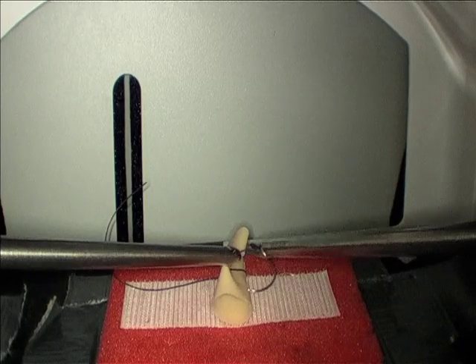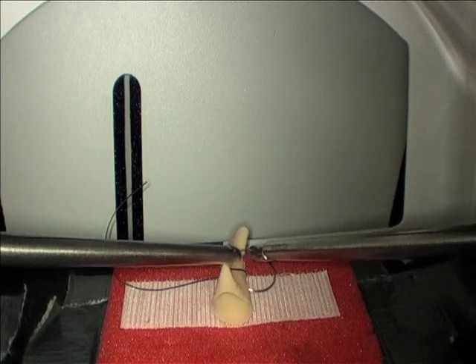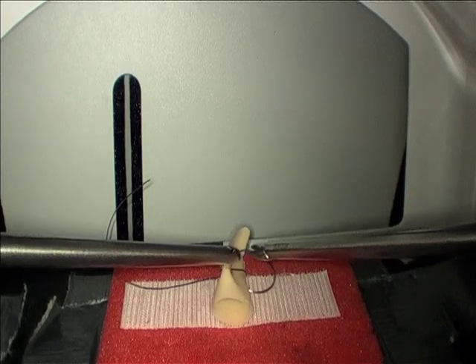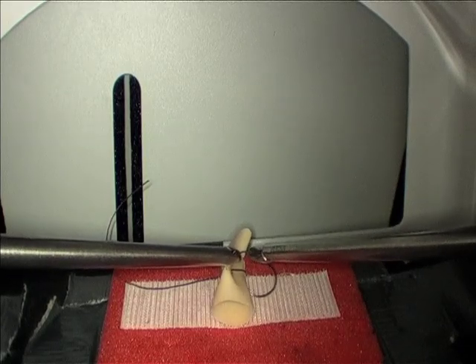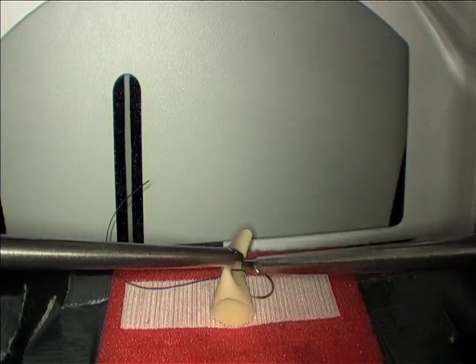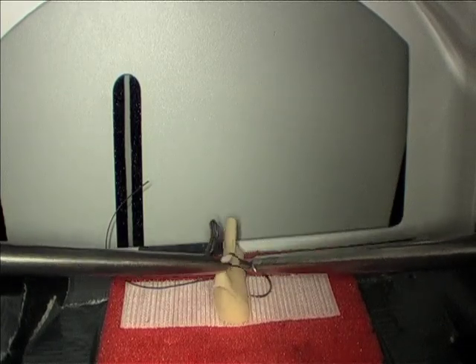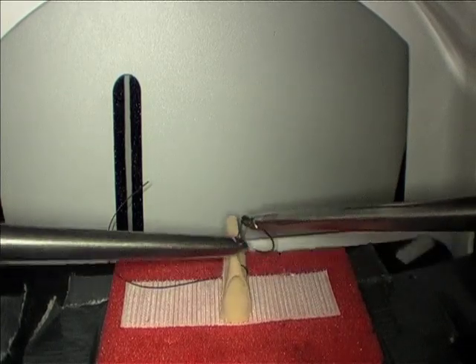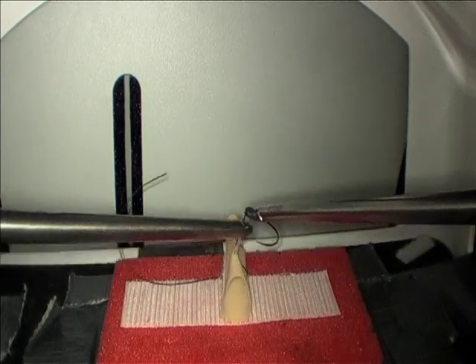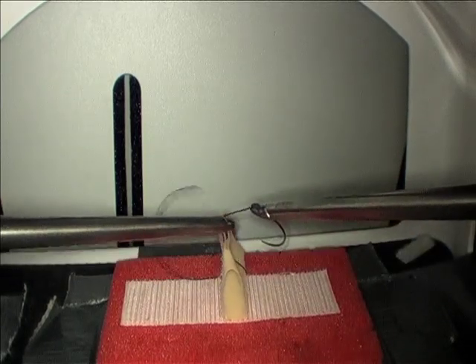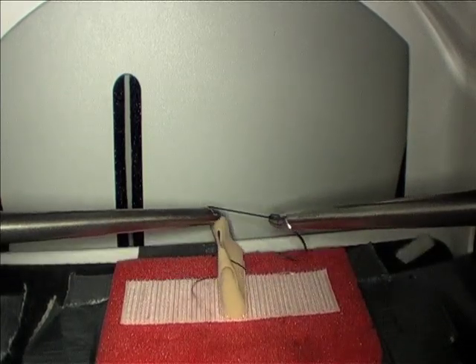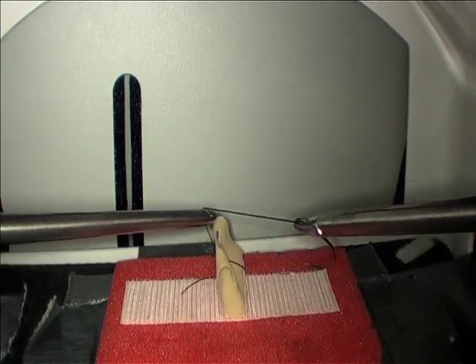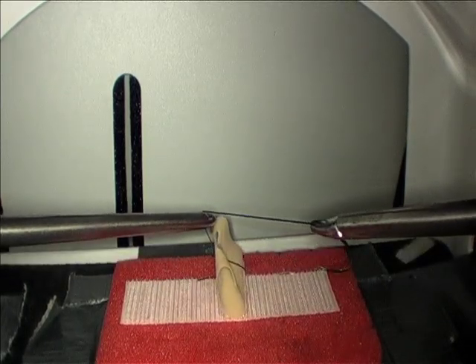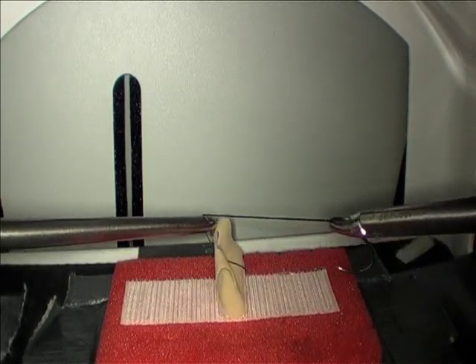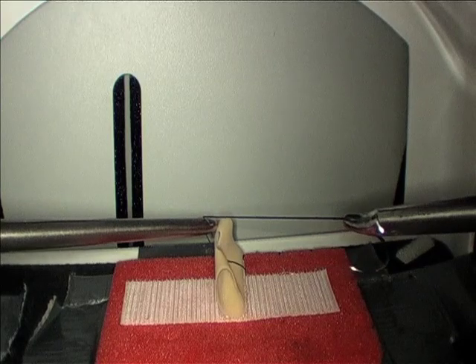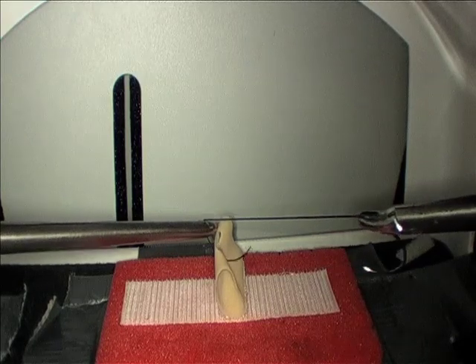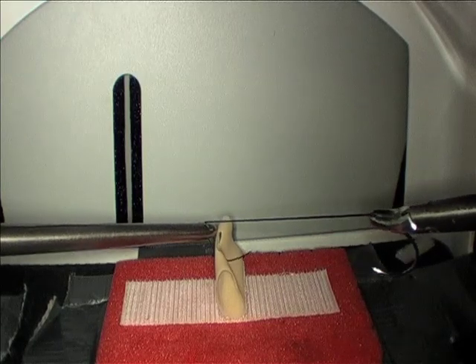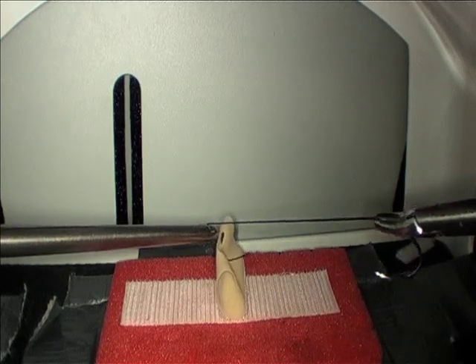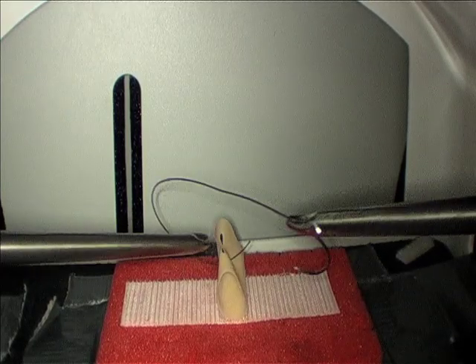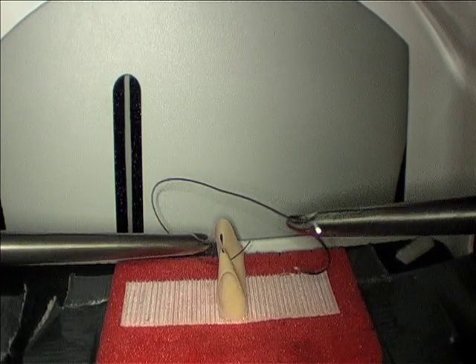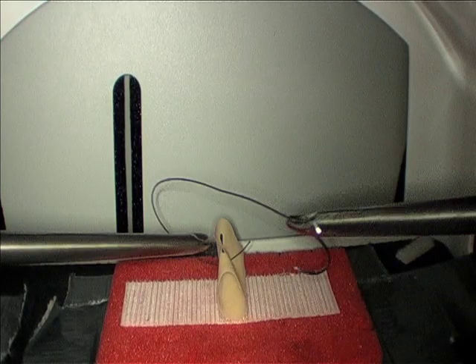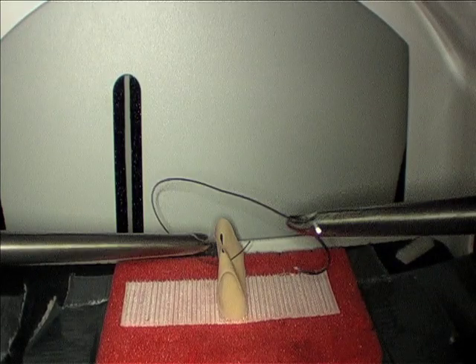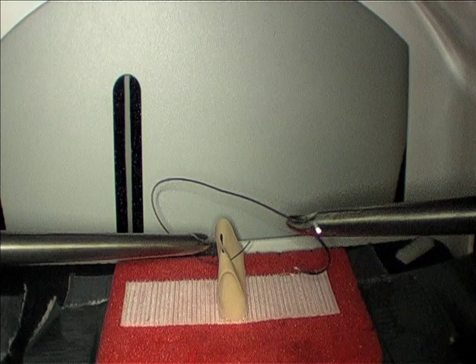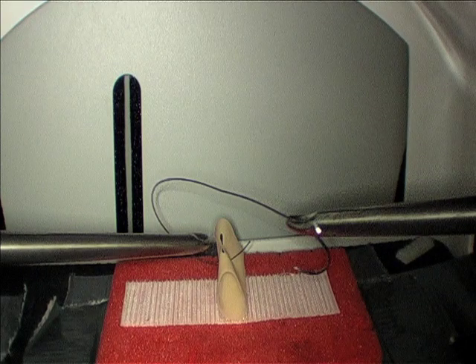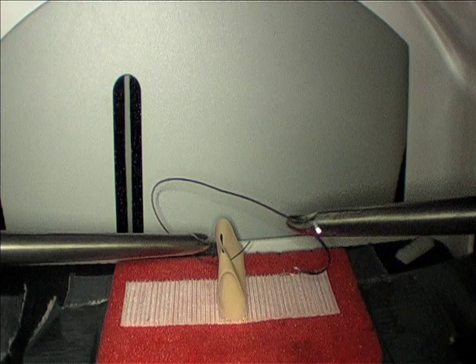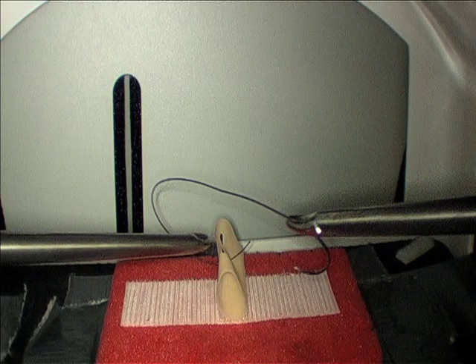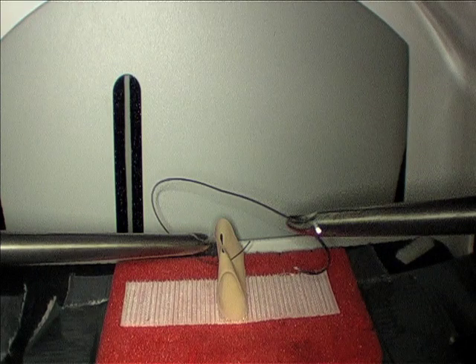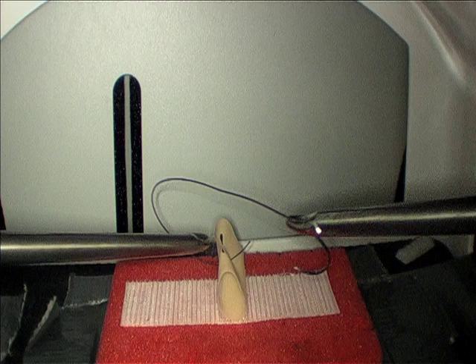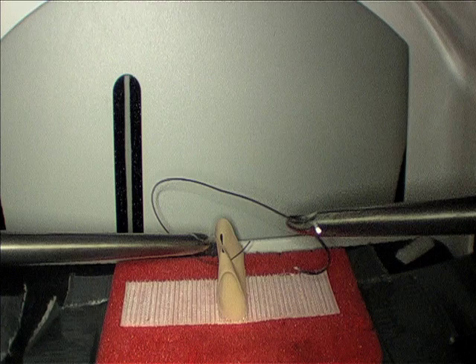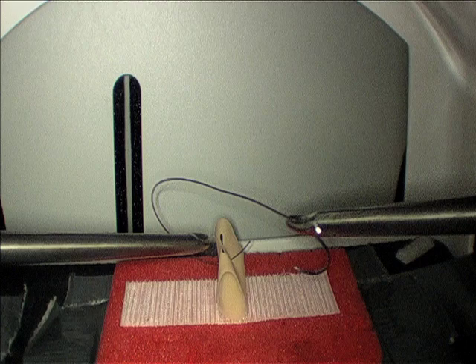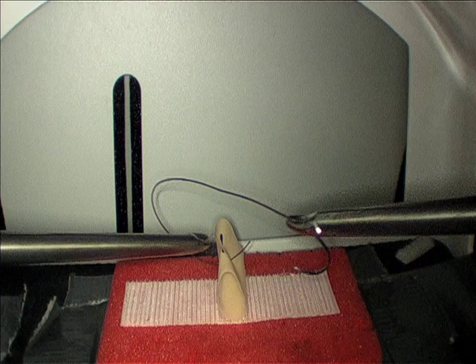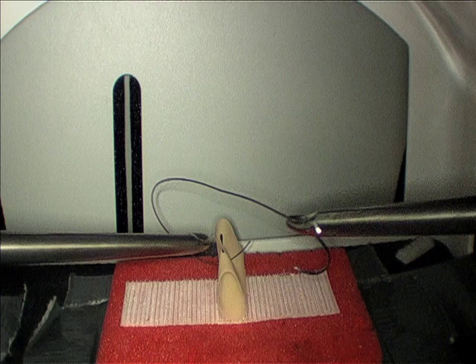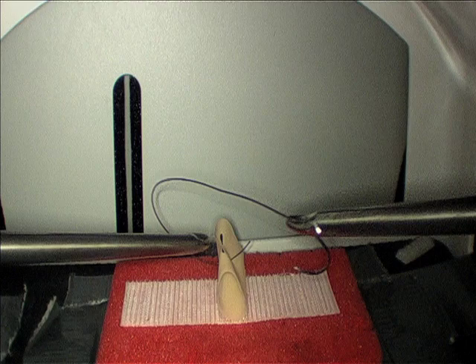Next, grab the suture in your right hand so that the suture is coming out of the tips of your needle driver. Bring the suture through, leaving a short tail, and create a C loop with your right hand.